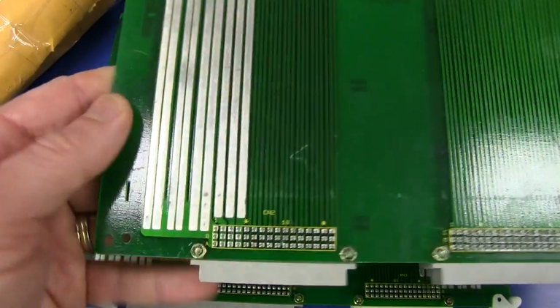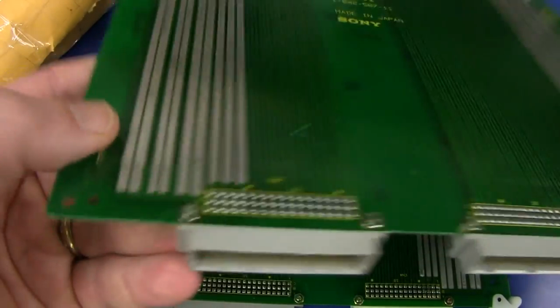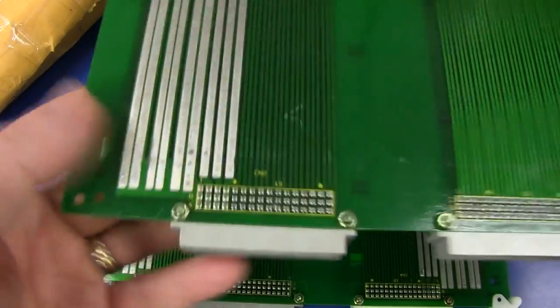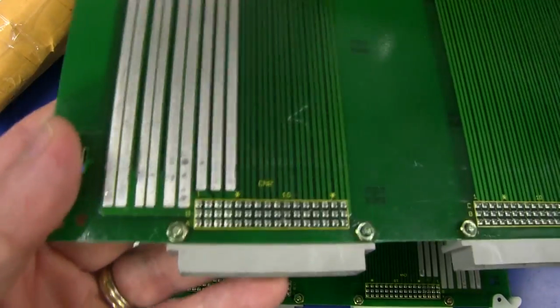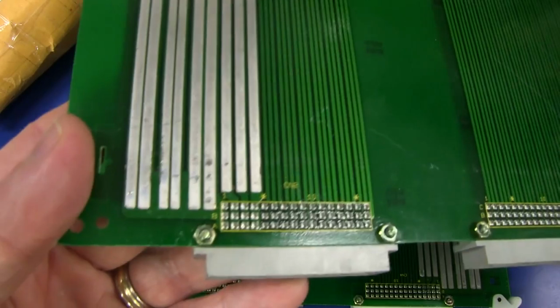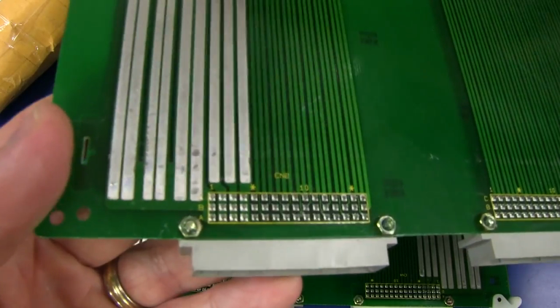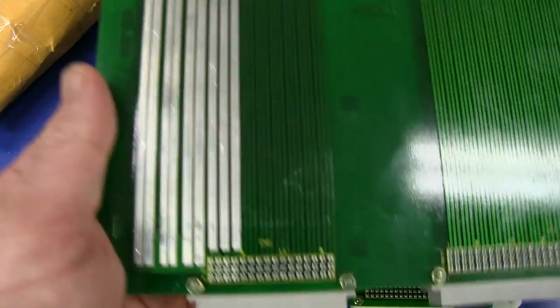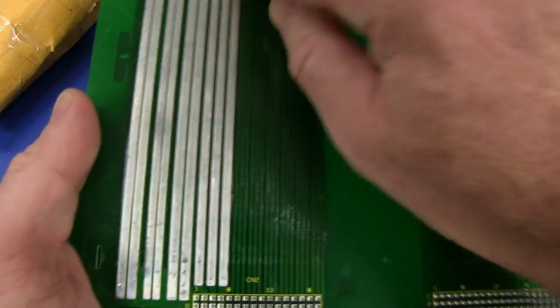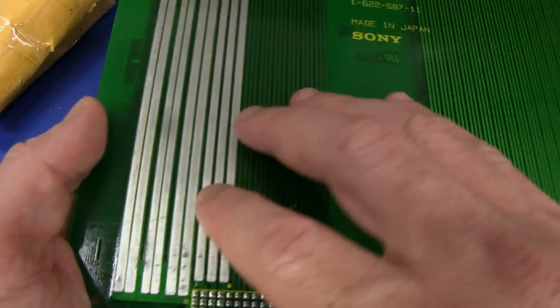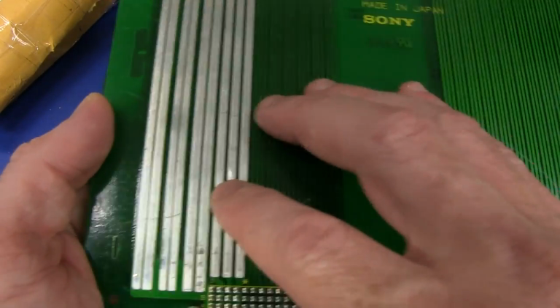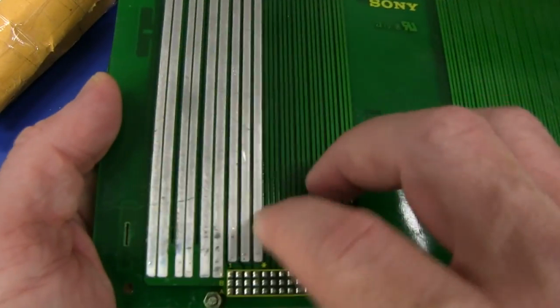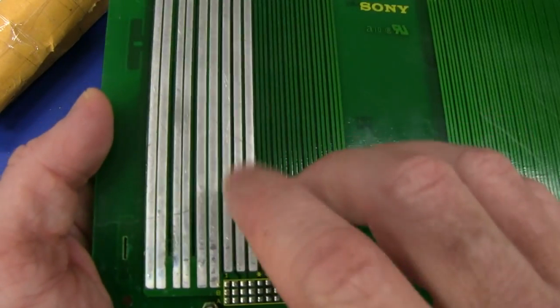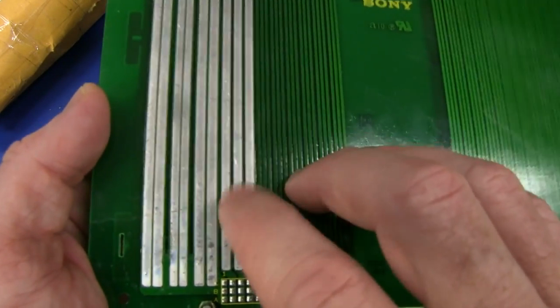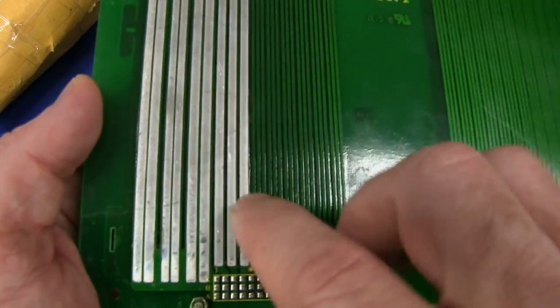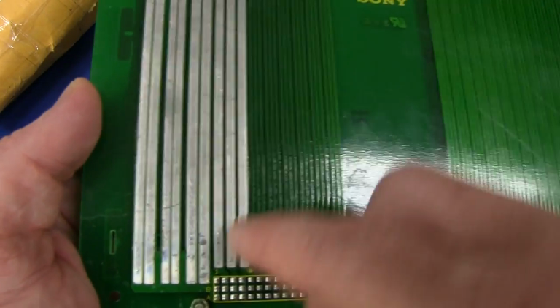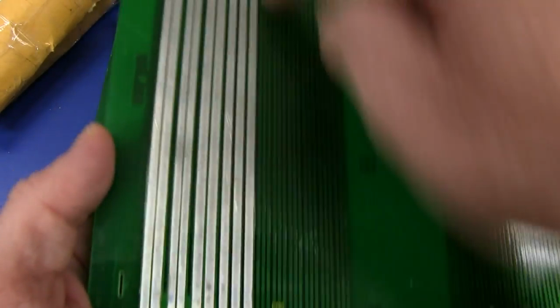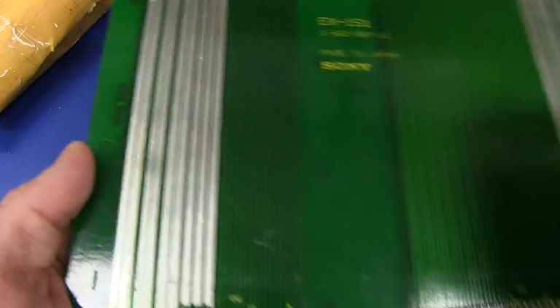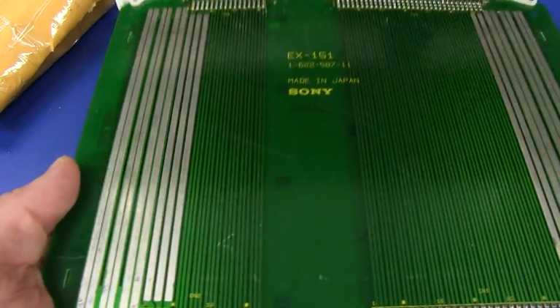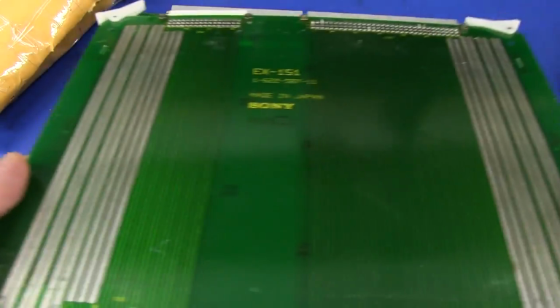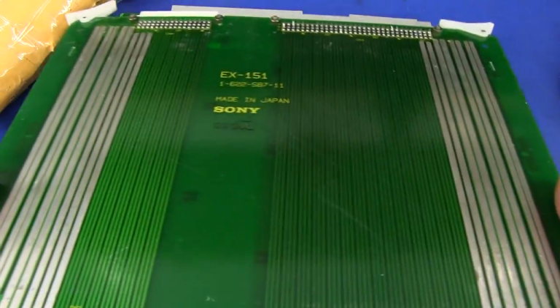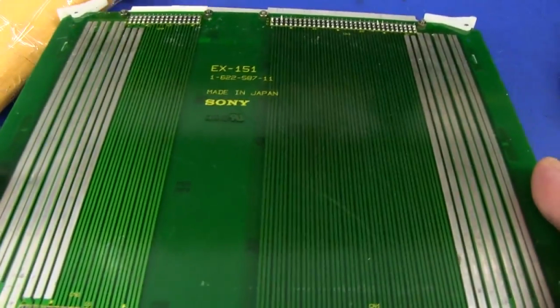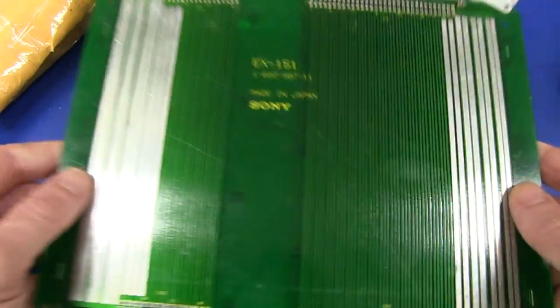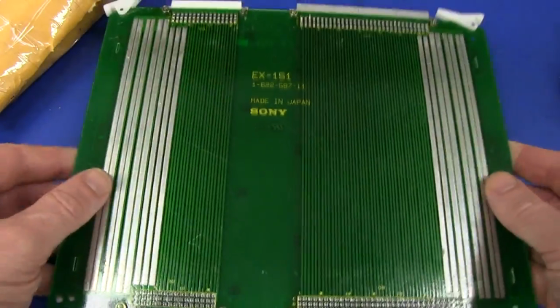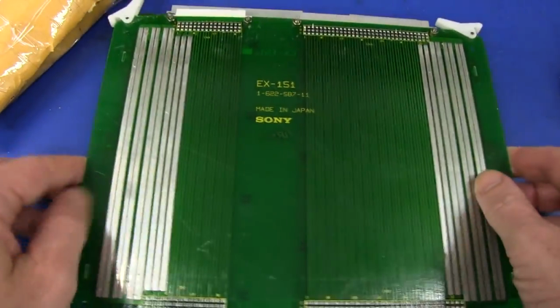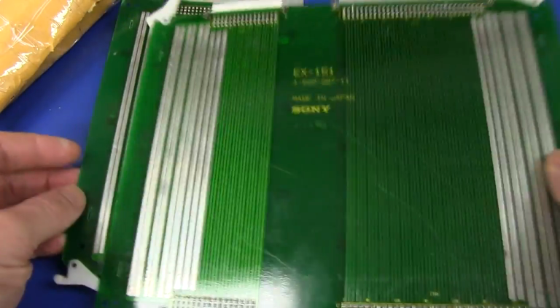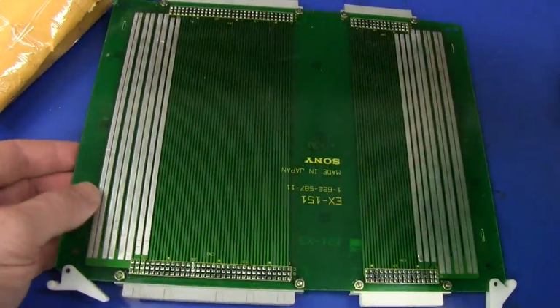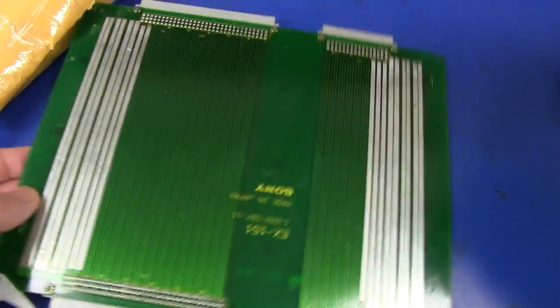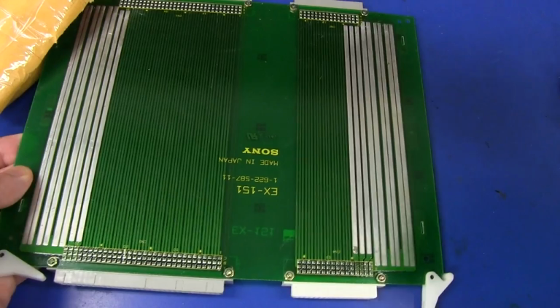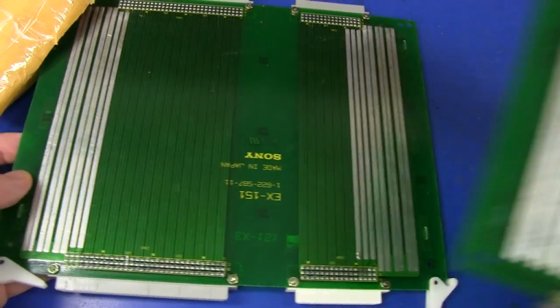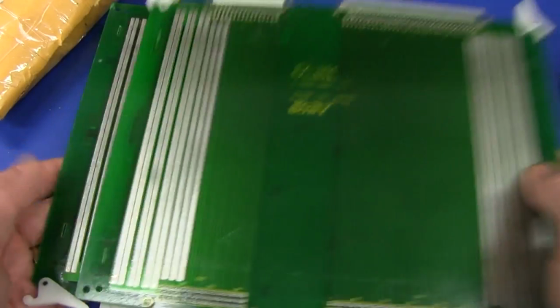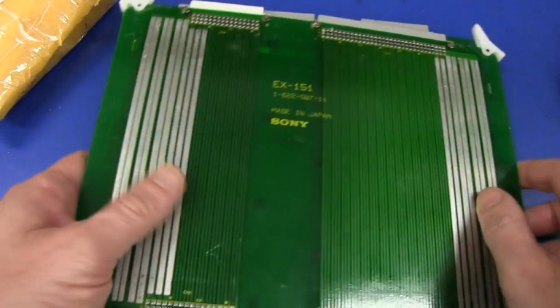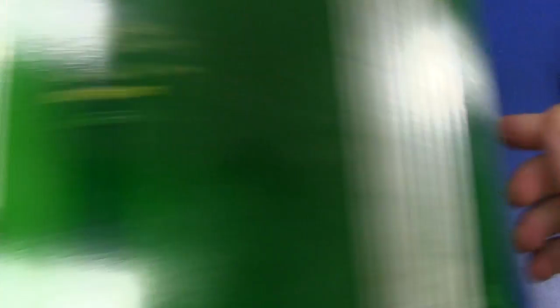Excellent, thank you very much TrackMan44. You can see they've done the old solder-tin coating on there to increase the current handling capacity of those boards. I've got two of them if I goof one up, so that's fantastic.